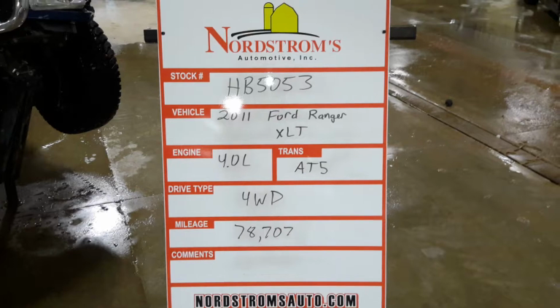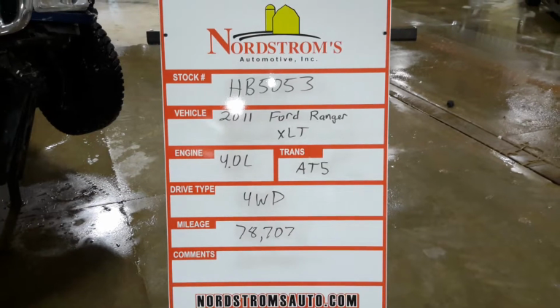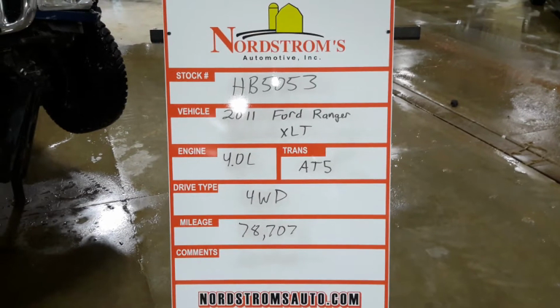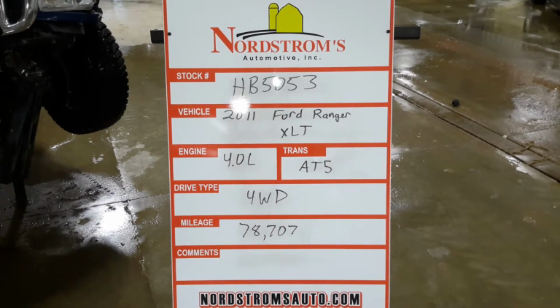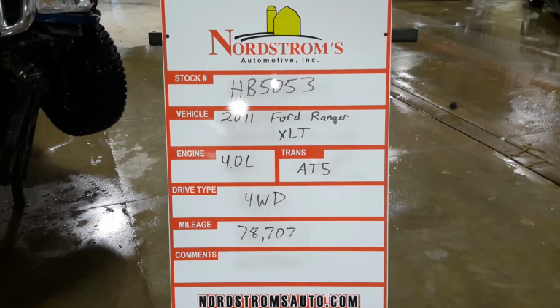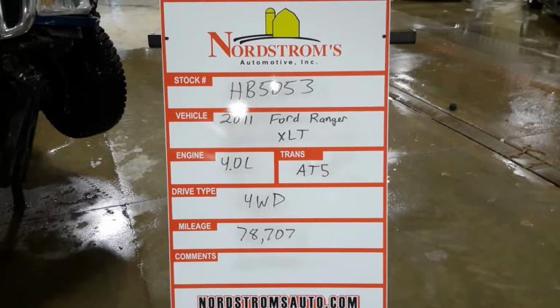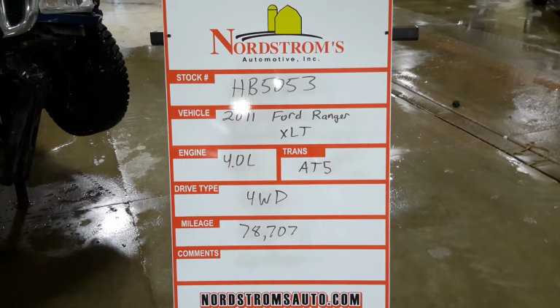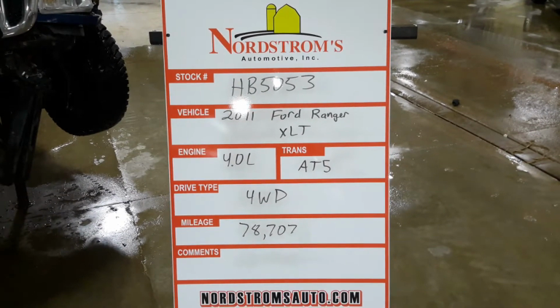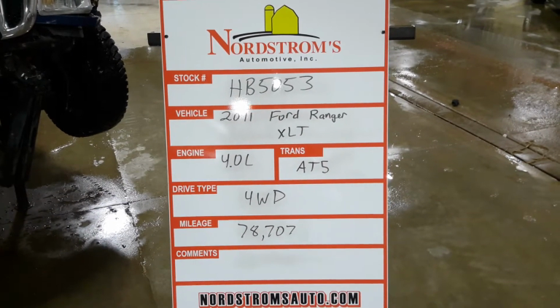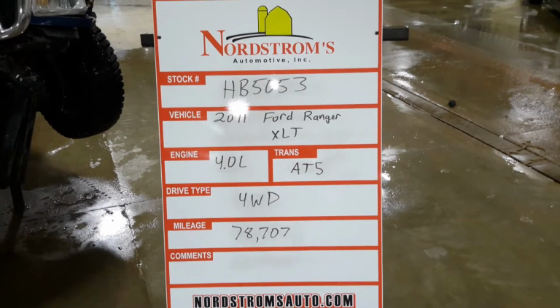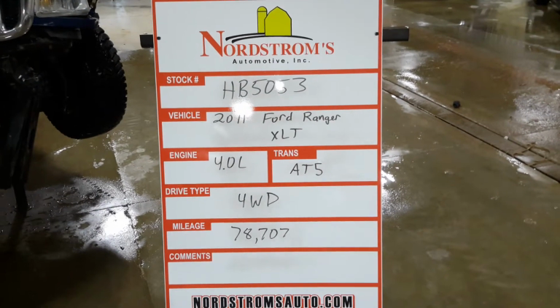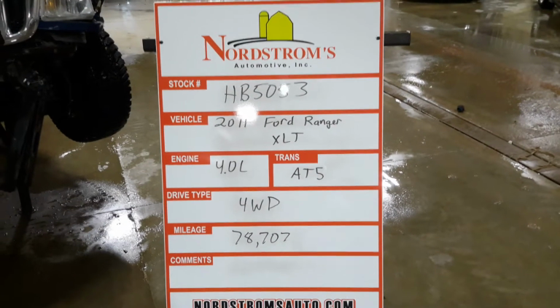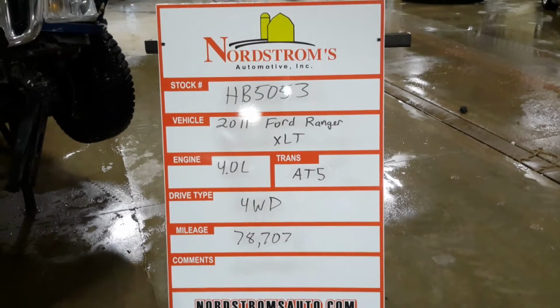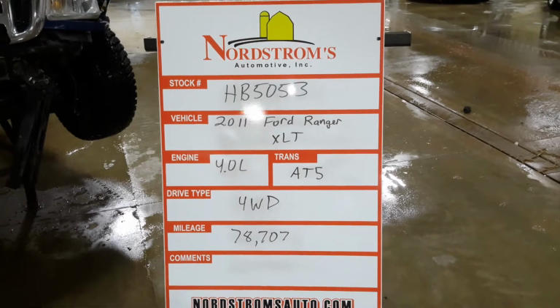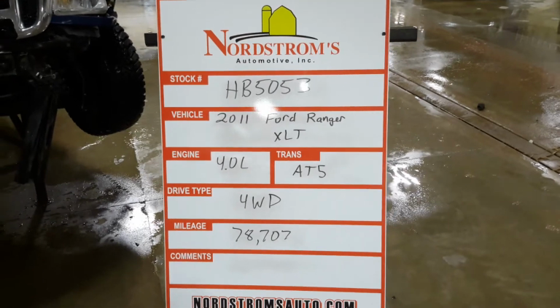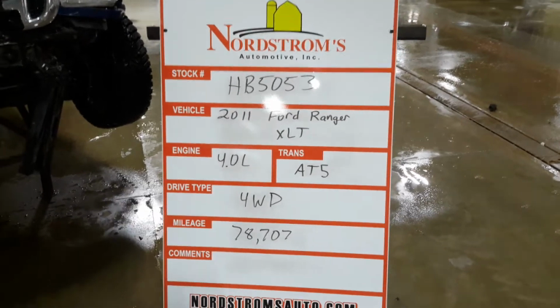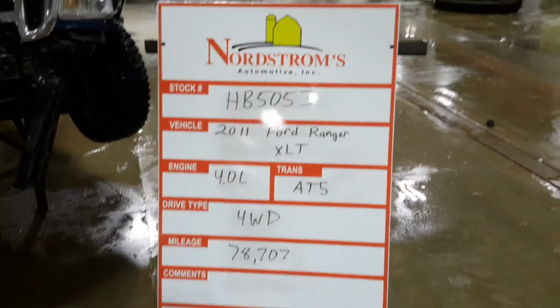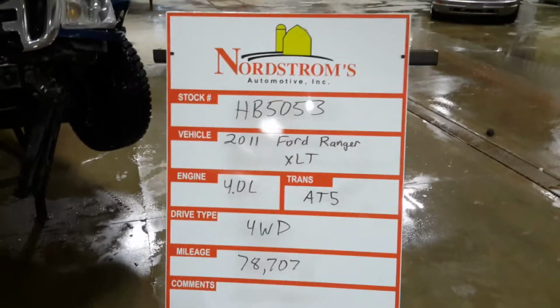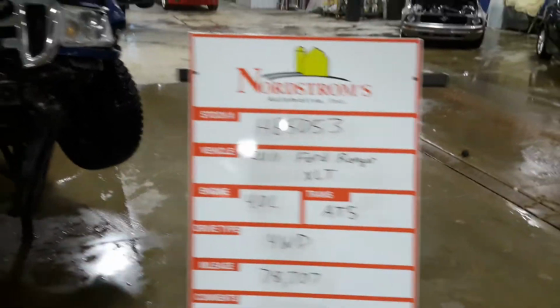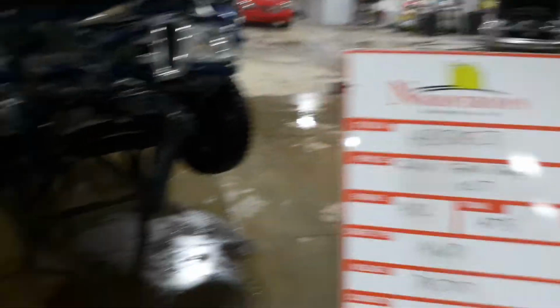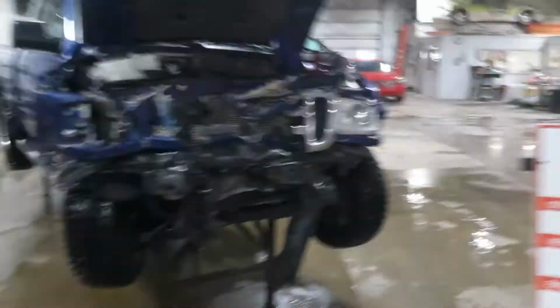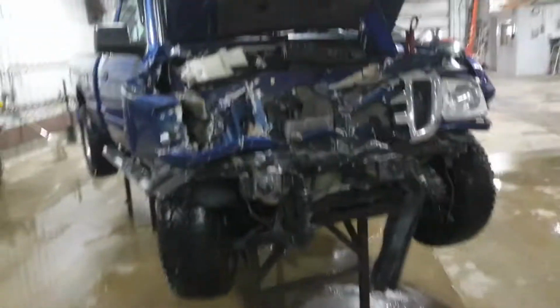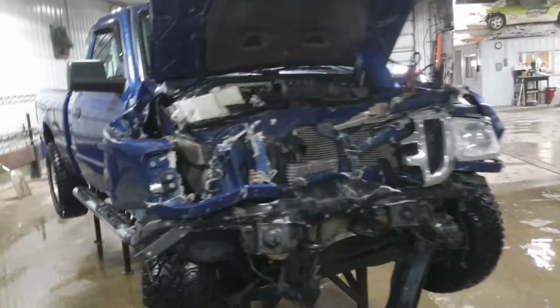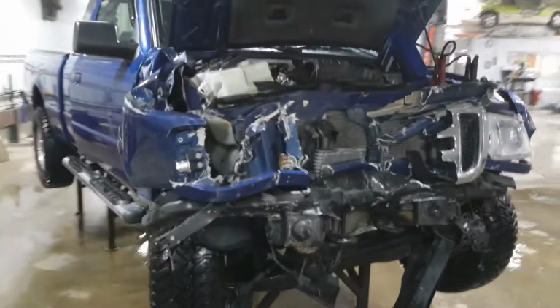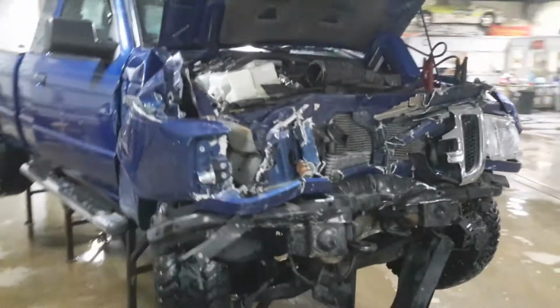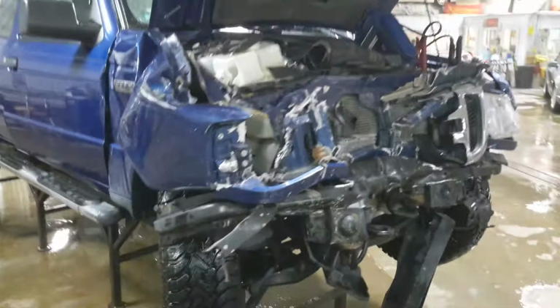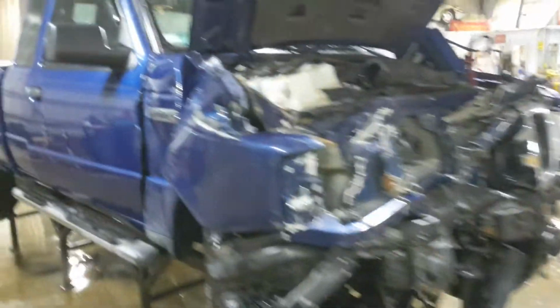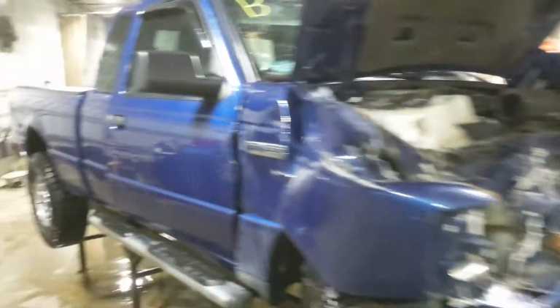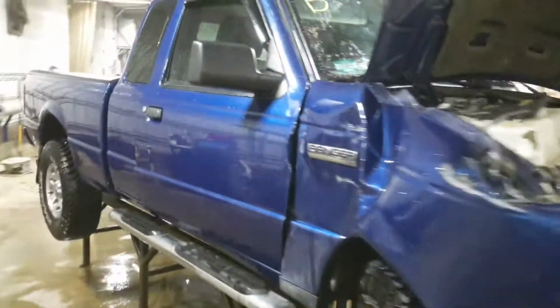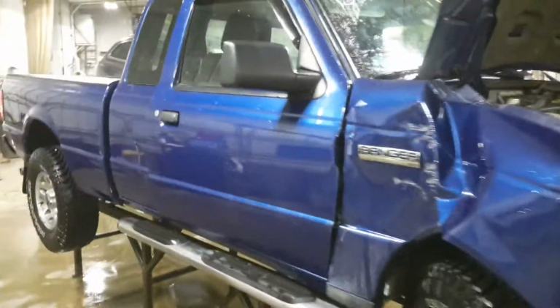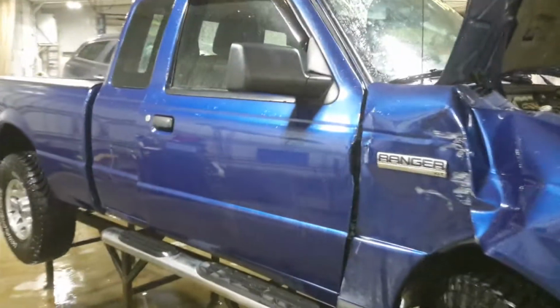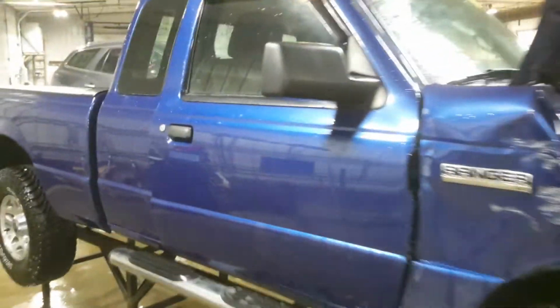HB 5053 — 2011 Ford Ranger XLT, 4.0 liter automatic five-speed, four-wheel drive, 78,707 miles. The front does not start, so I have to verify the drivetrain and do a teardown.